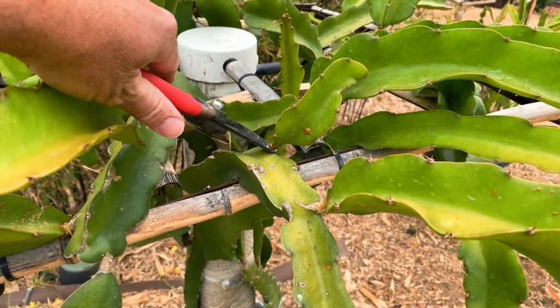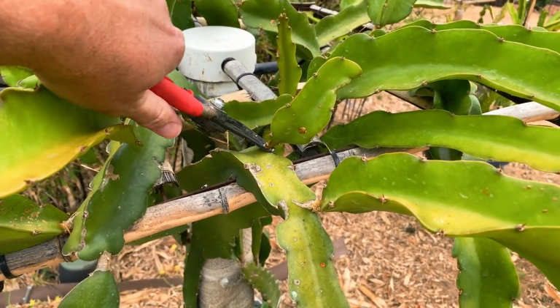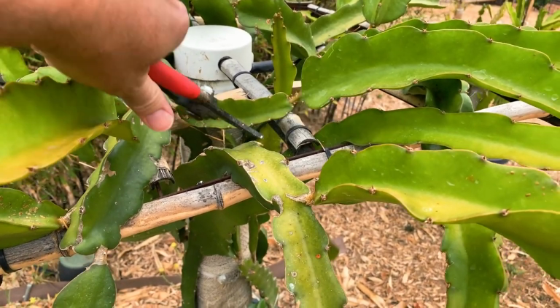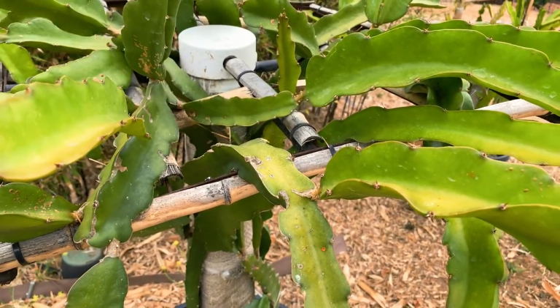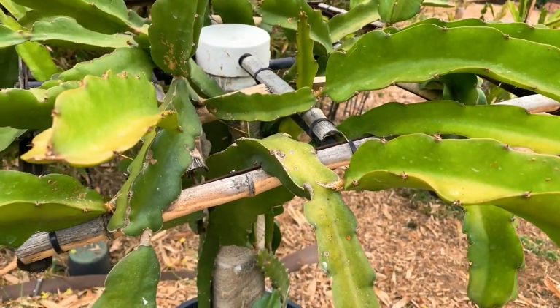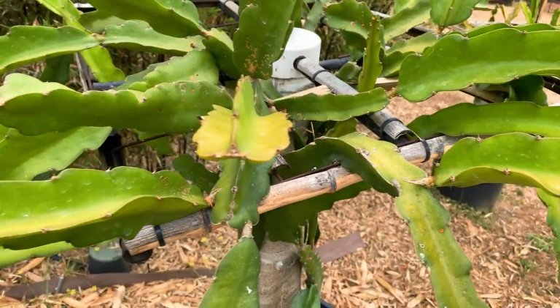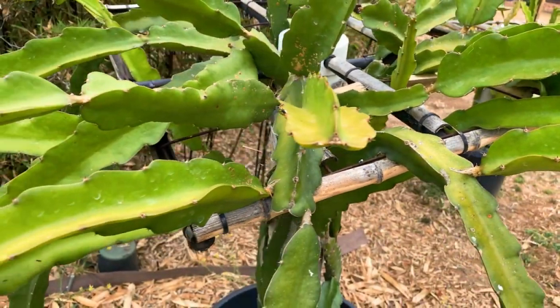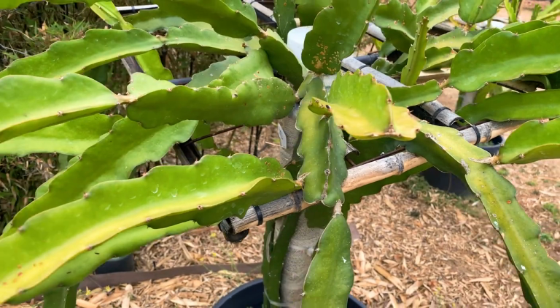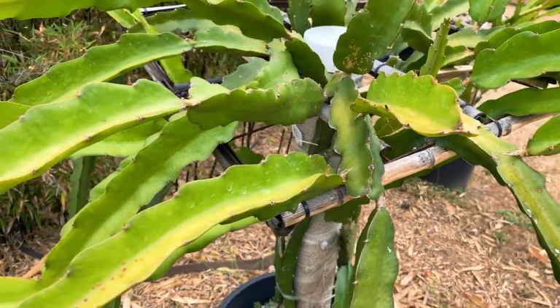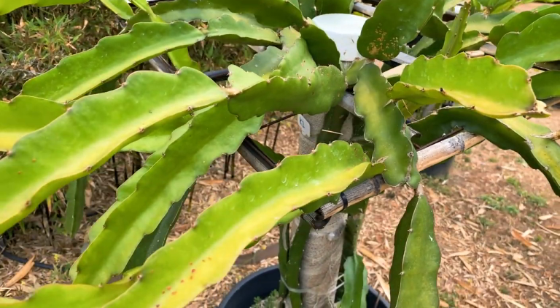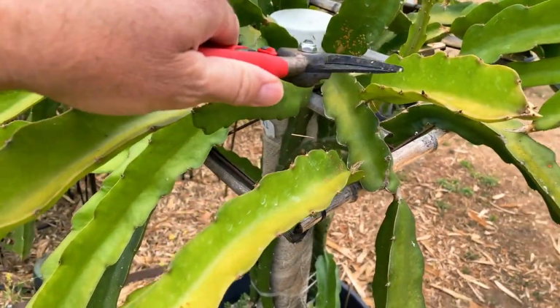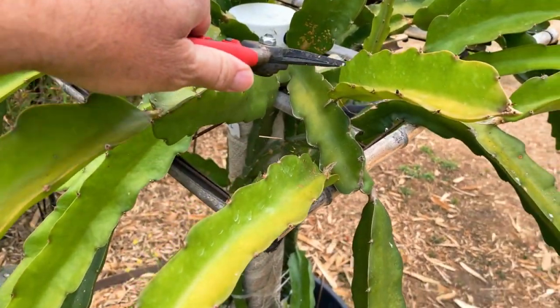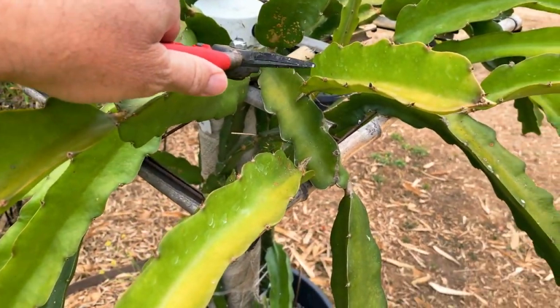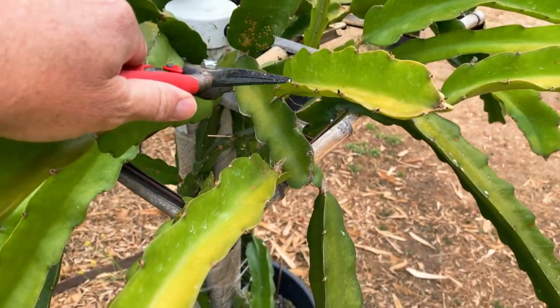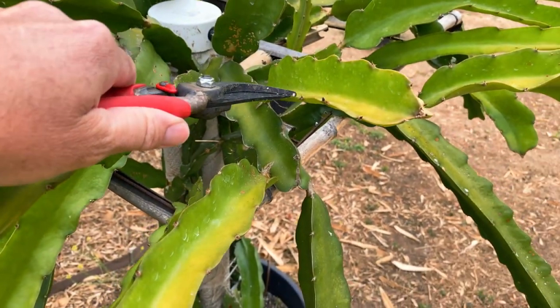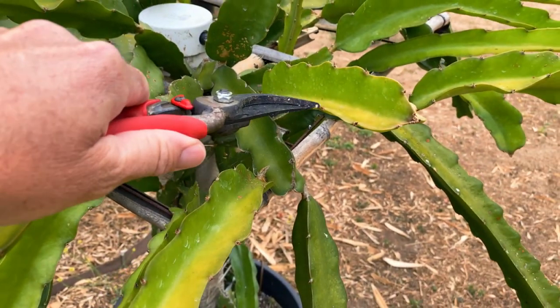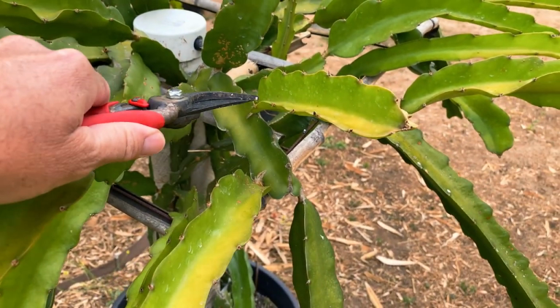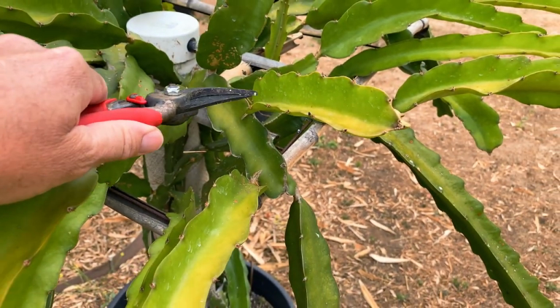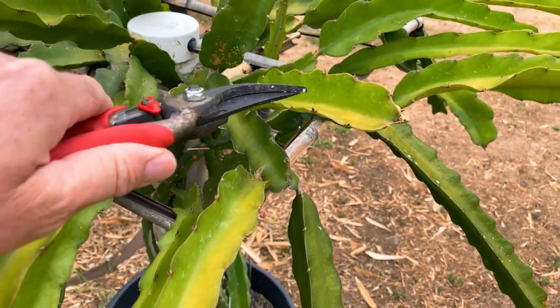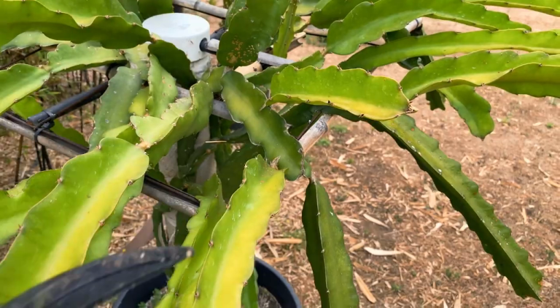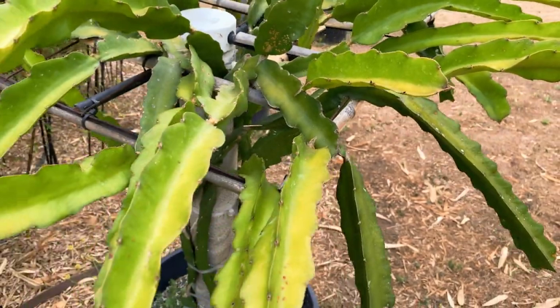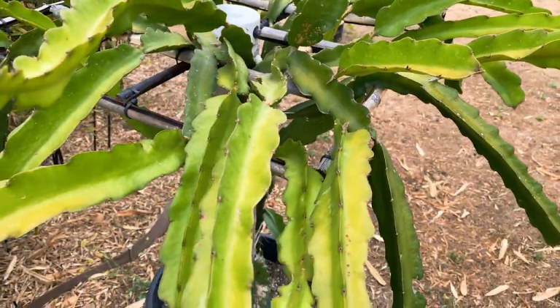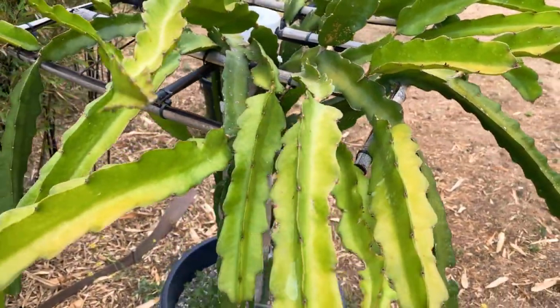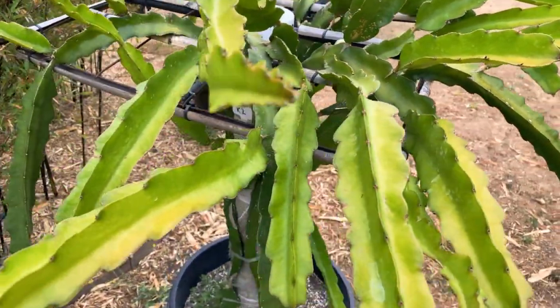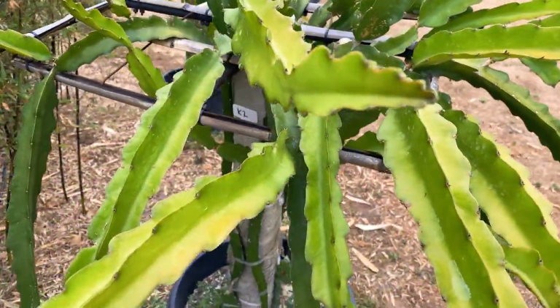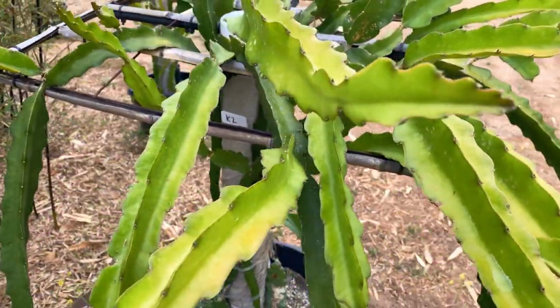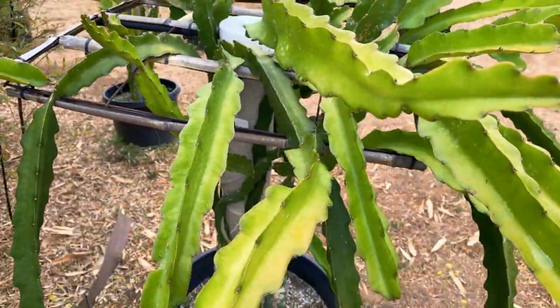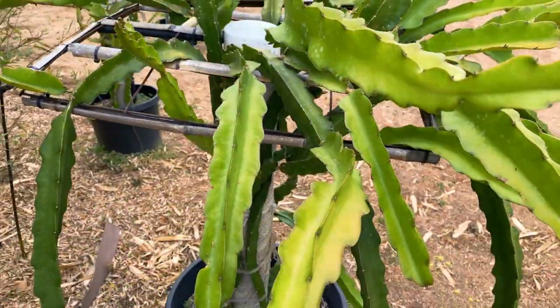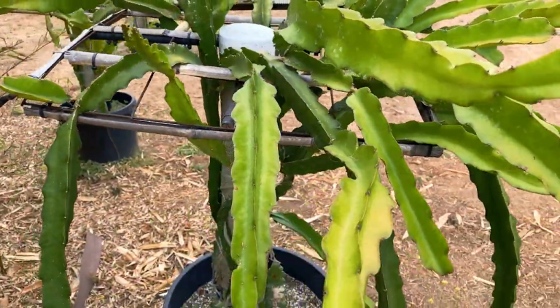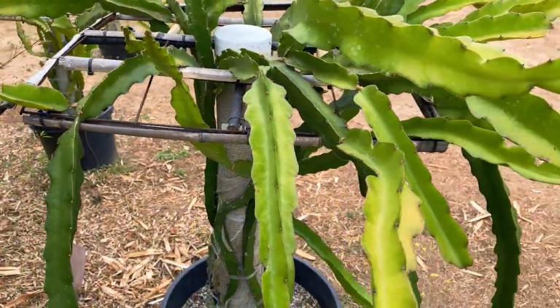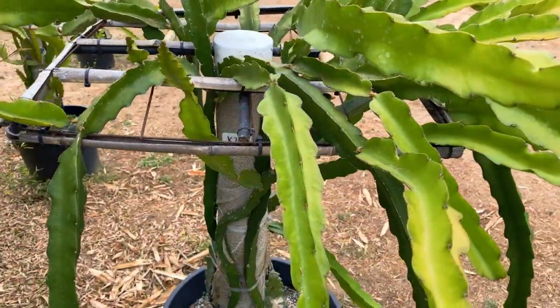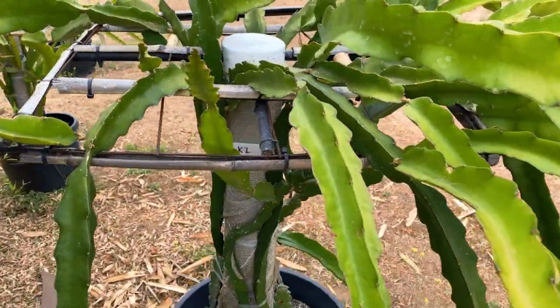I planted these cuttings last June, so it's a little over one year. Any short branches I'm just going to prune them off. Eight to ten inches is what you want at the minimum. You can see how healthy this plant is and how much it's grown.